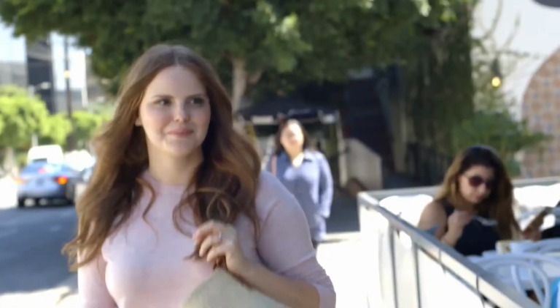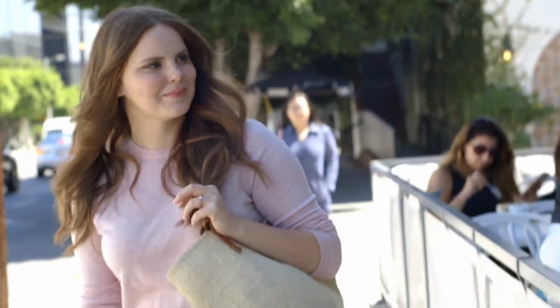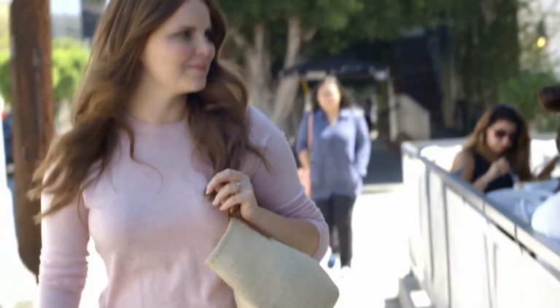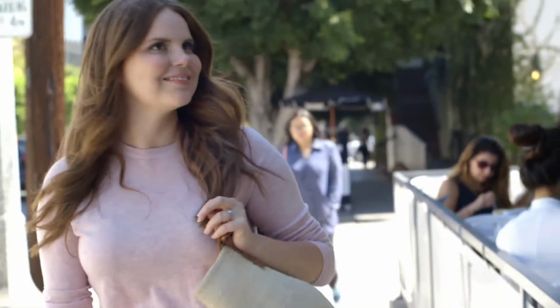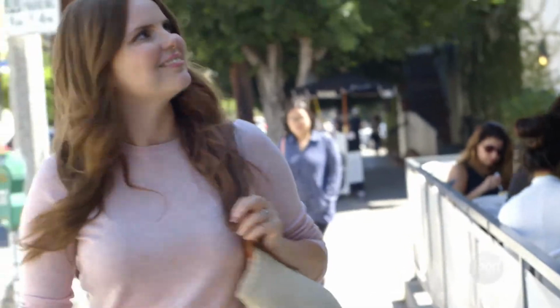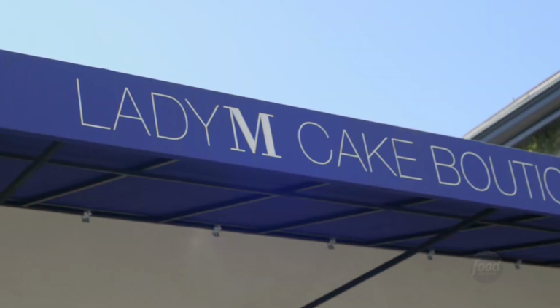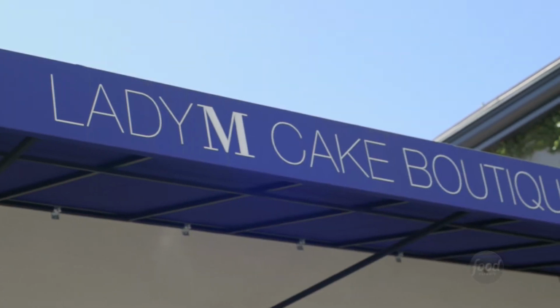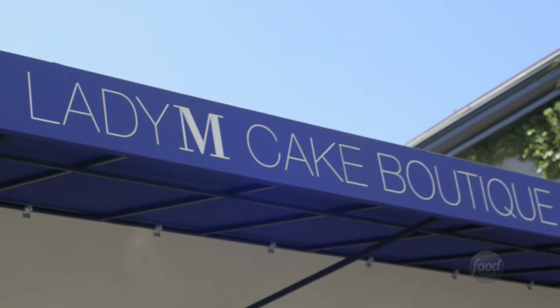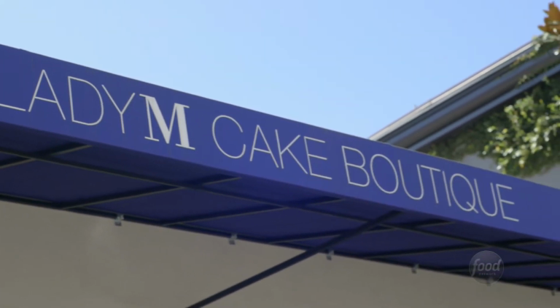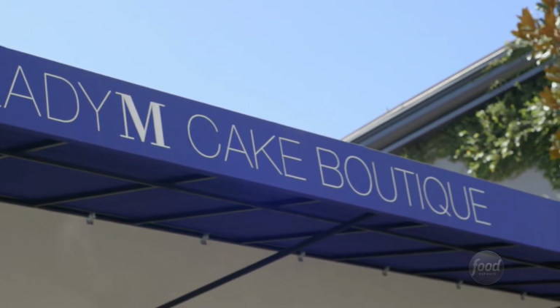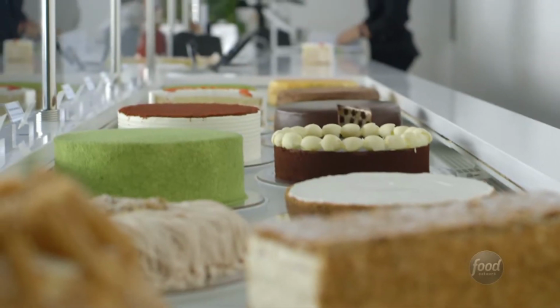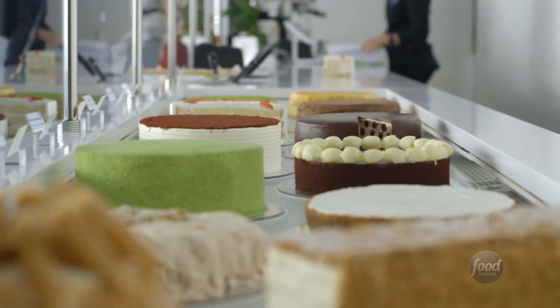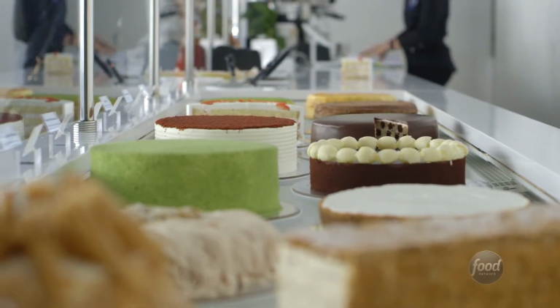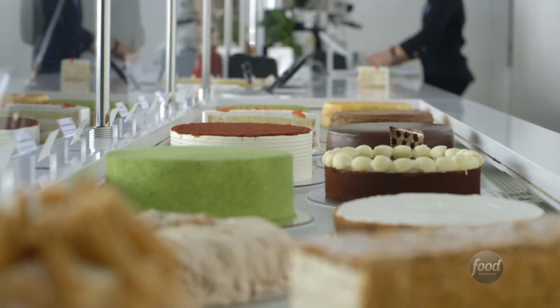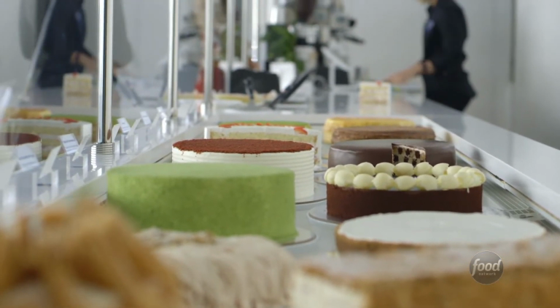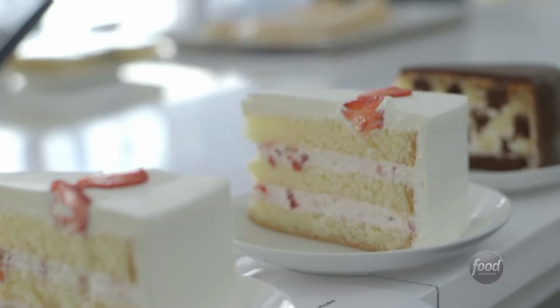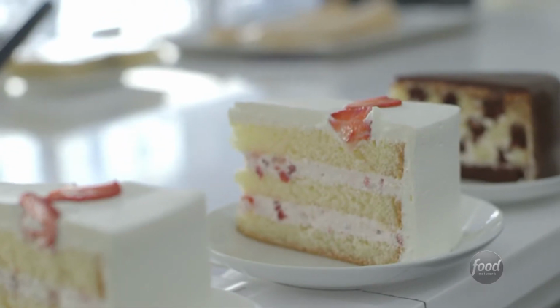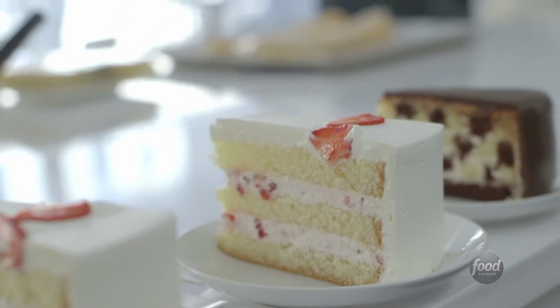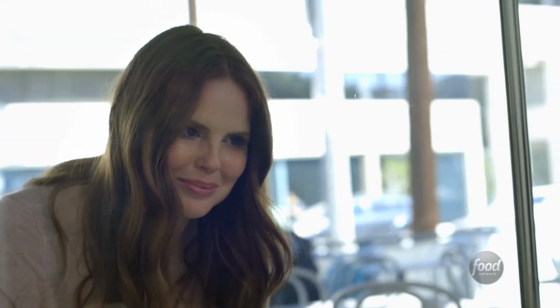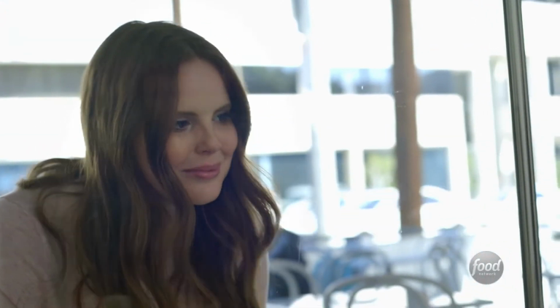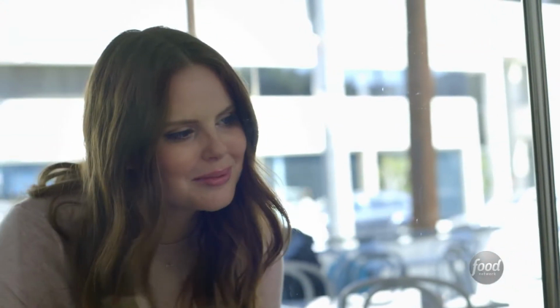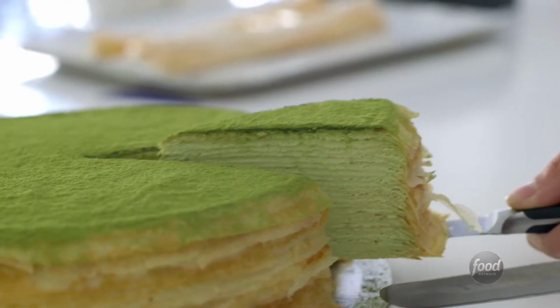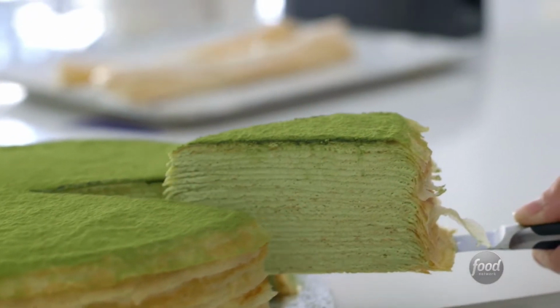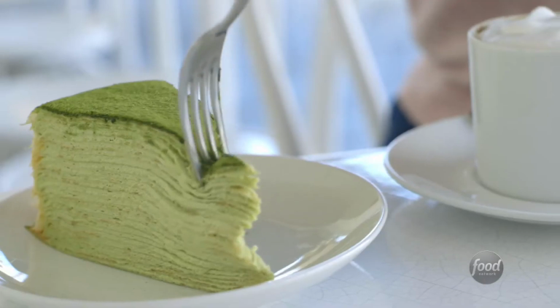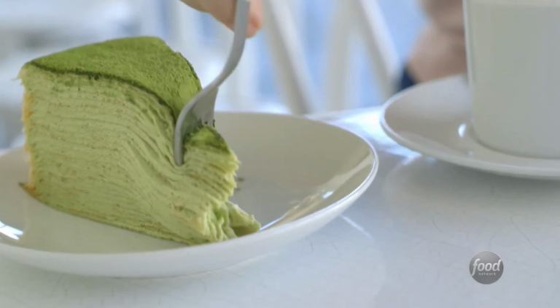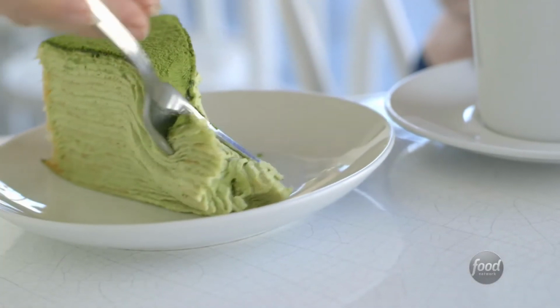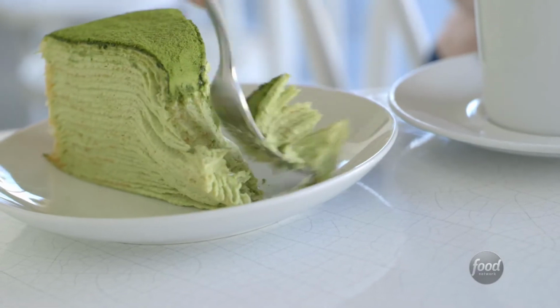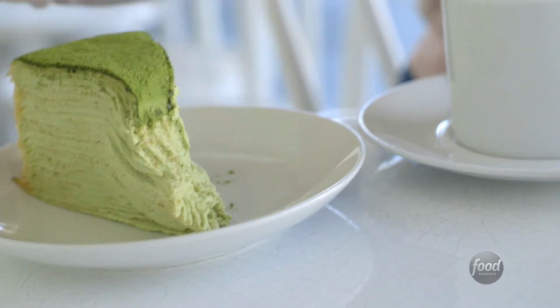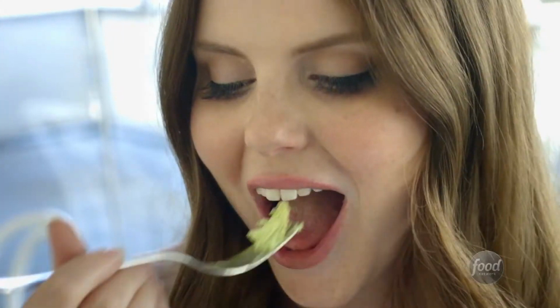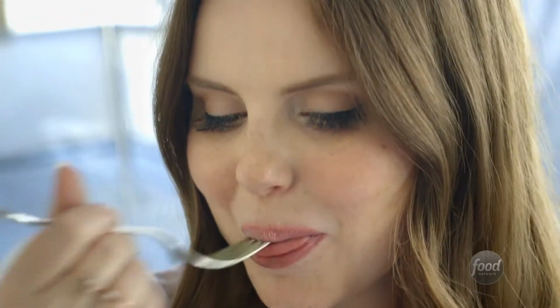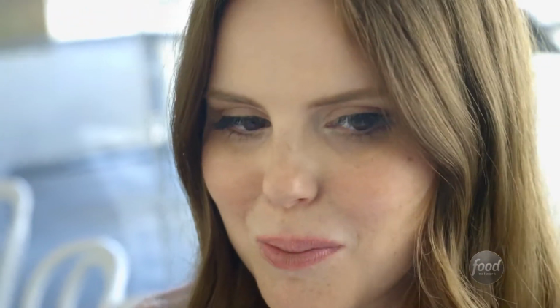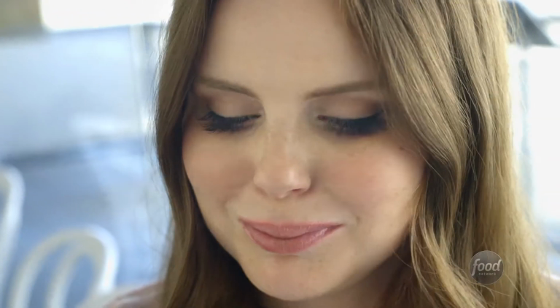I love dessert, and there is no better dessert than a crepe cake from Lady M Cake Boutique. The flavors of cakes are so unique — whether it's matcha flavored or just chocolate, I know the crepe cakes will hit the spot, which is why I decided to make a Lady M inspired crepe cake at home.